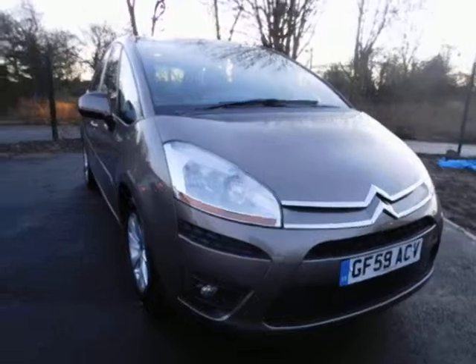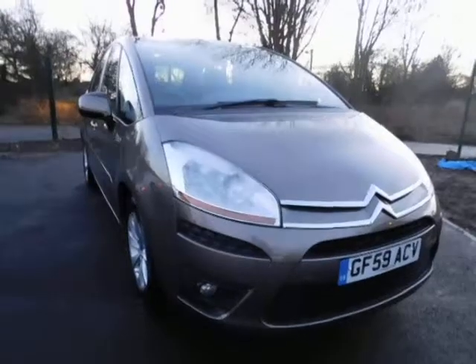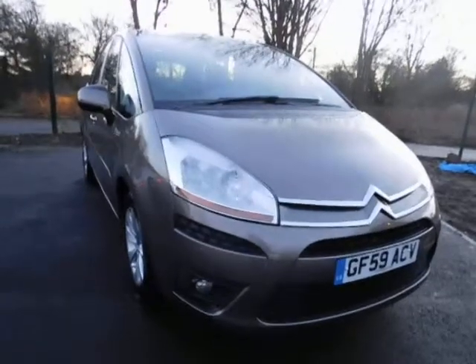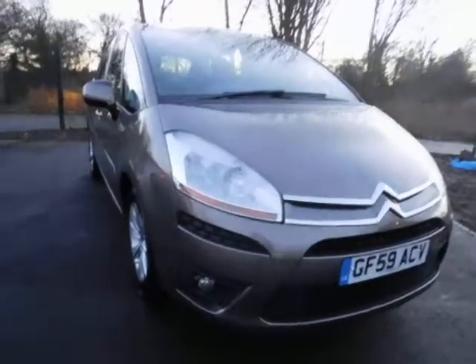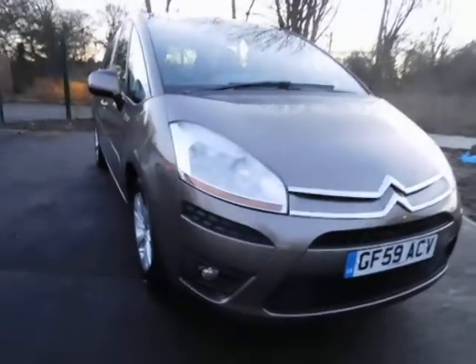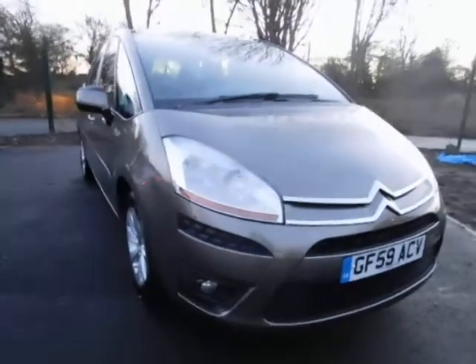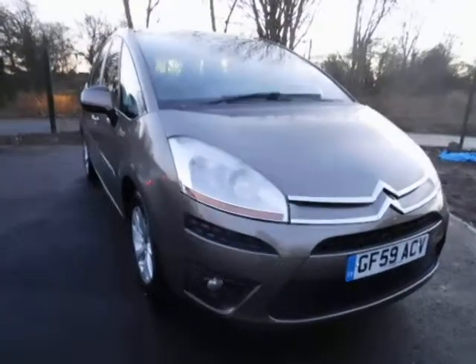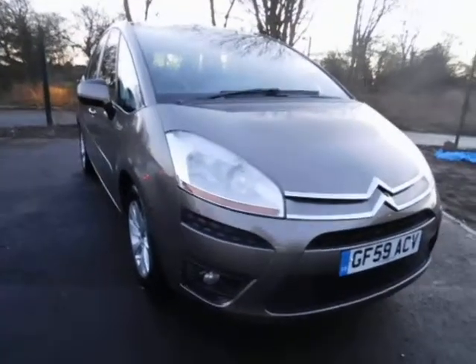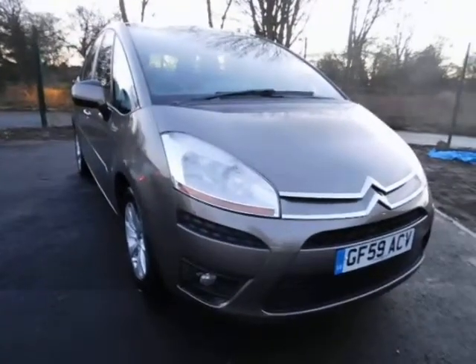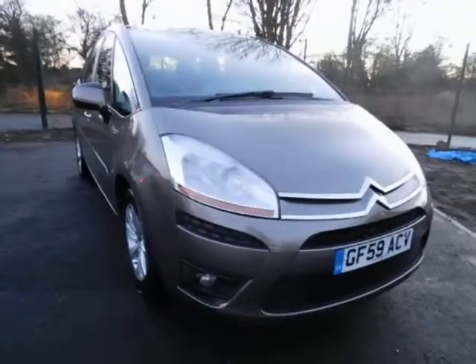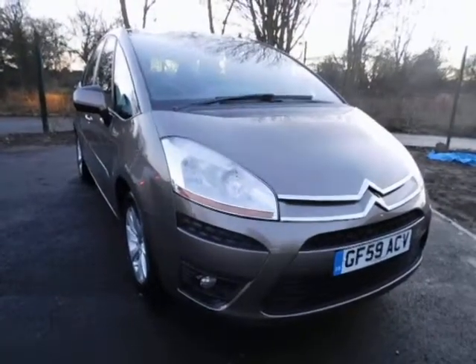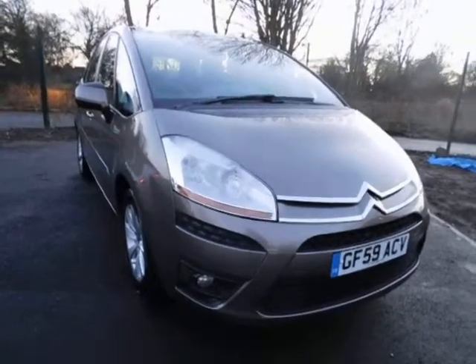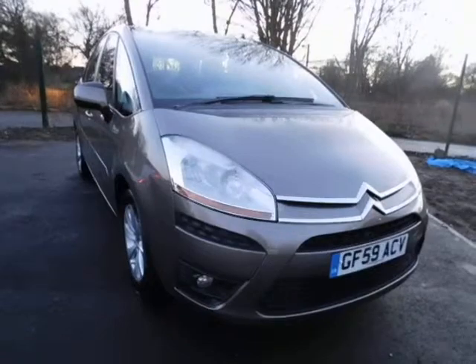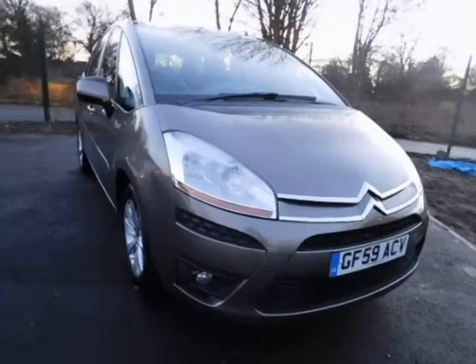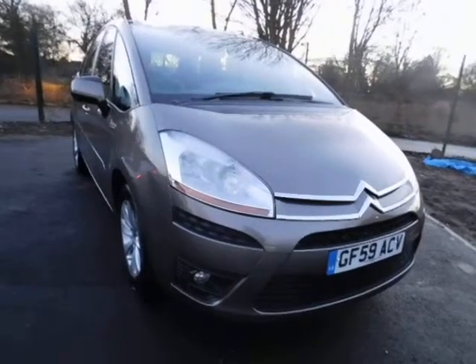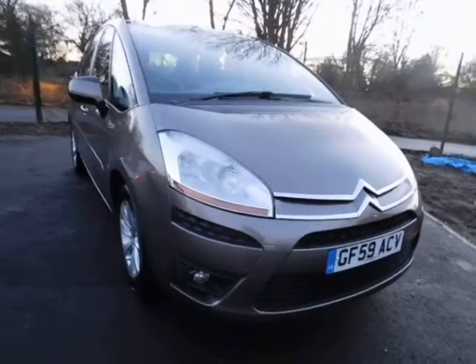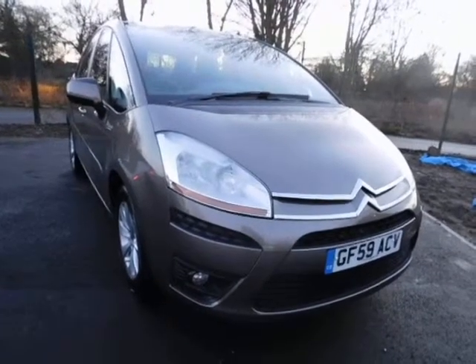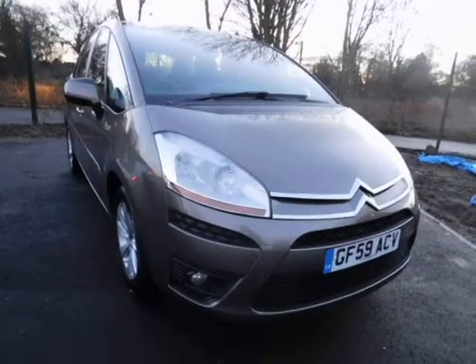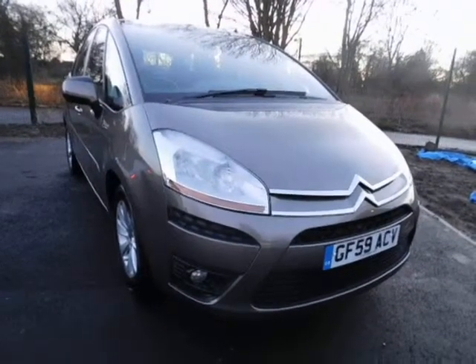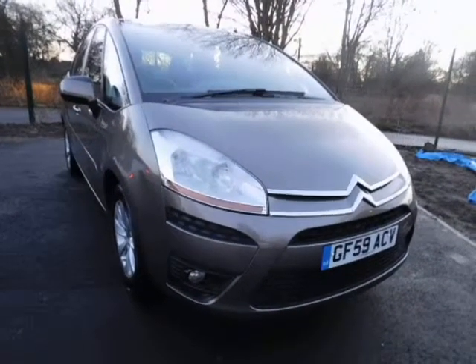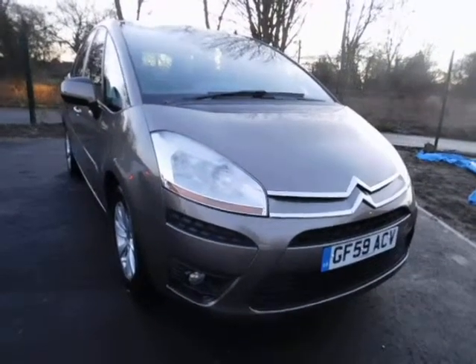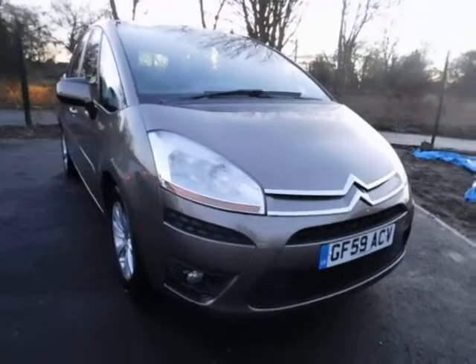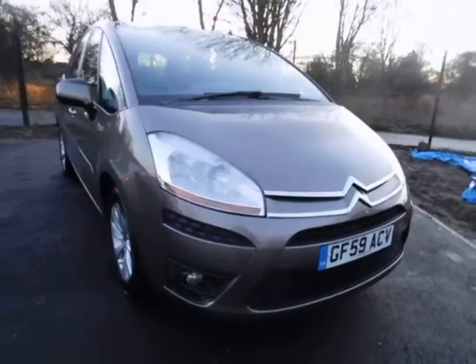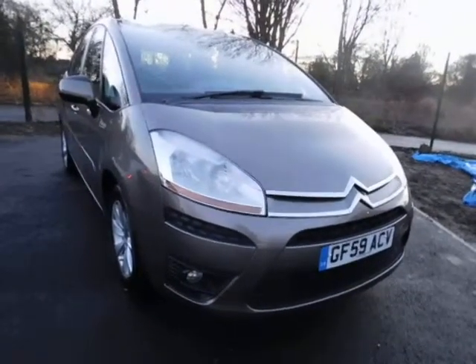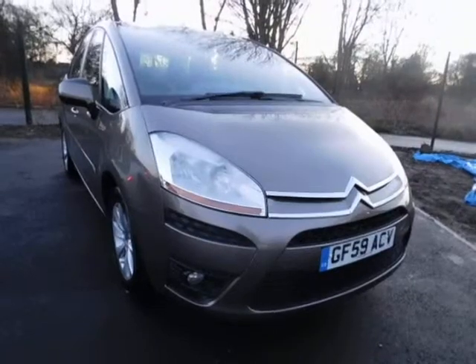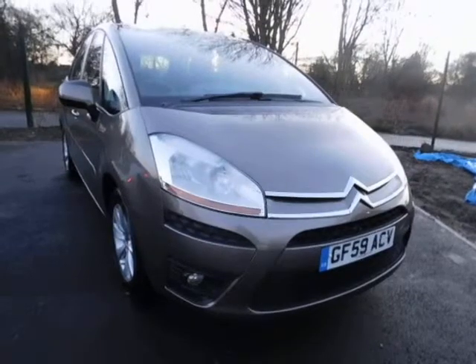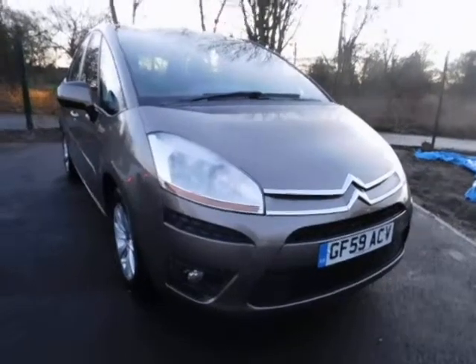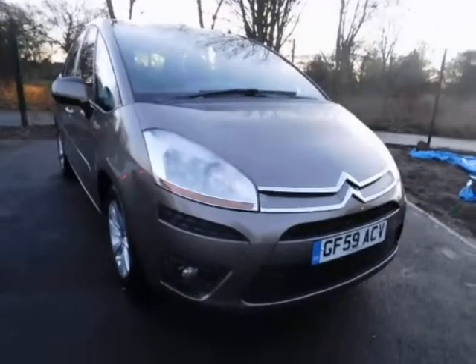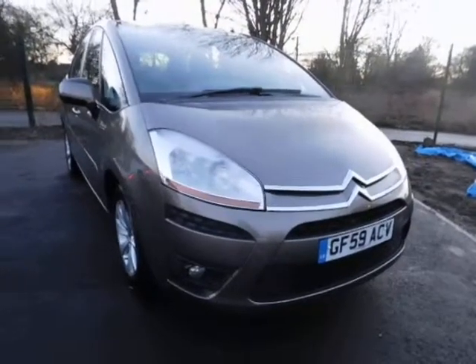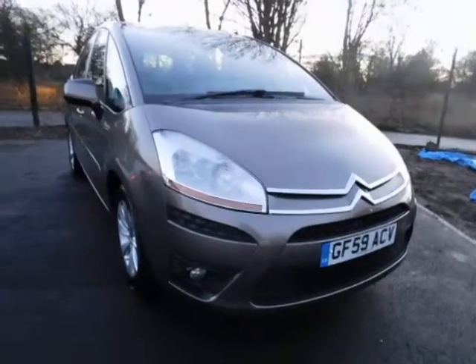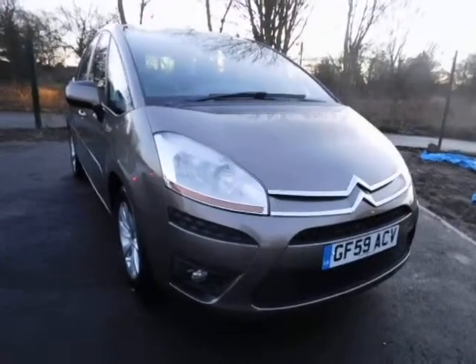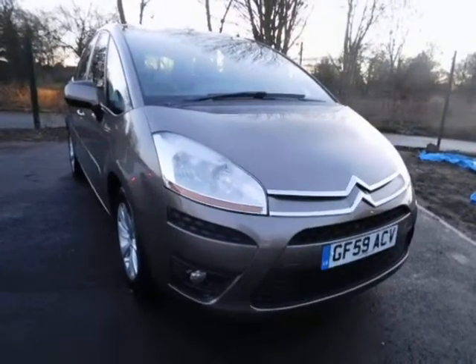Welcome to Nile Vauxhall. Today we have here a lovely Citroen C4 Picasso diesel engine, 5 door, fitted with an automatic transmission, finished in this lovely bronze colour.